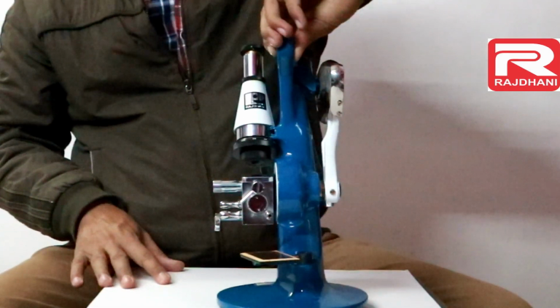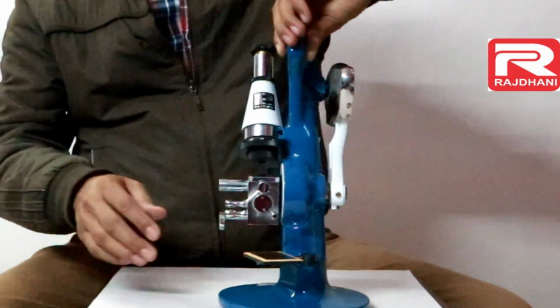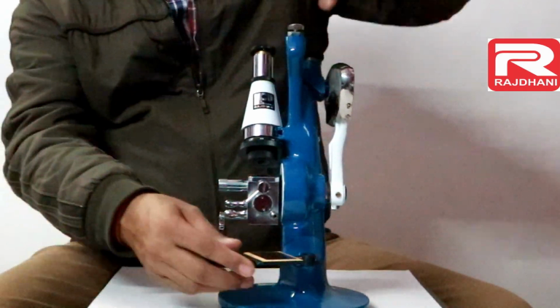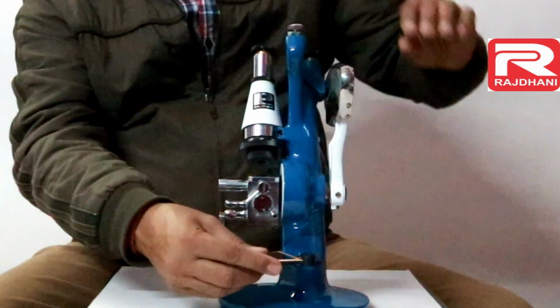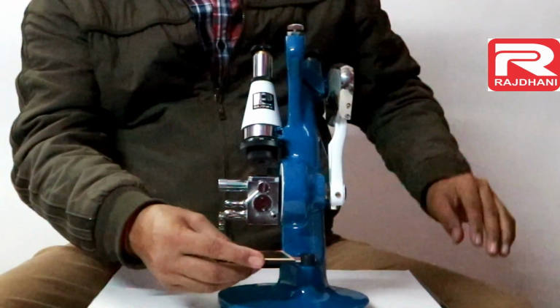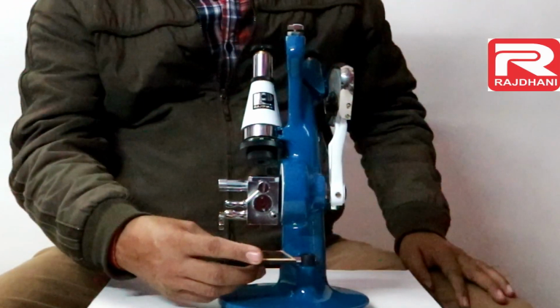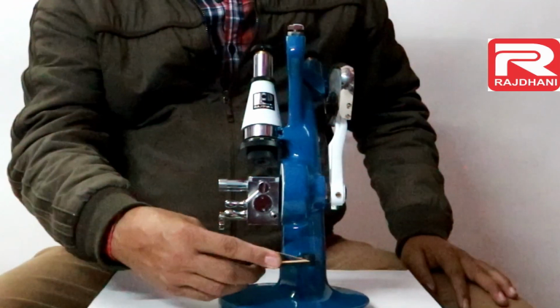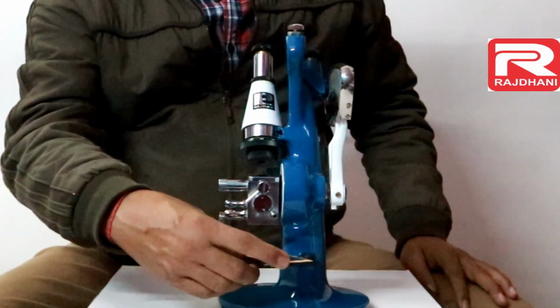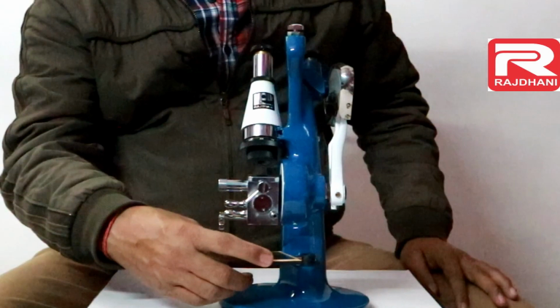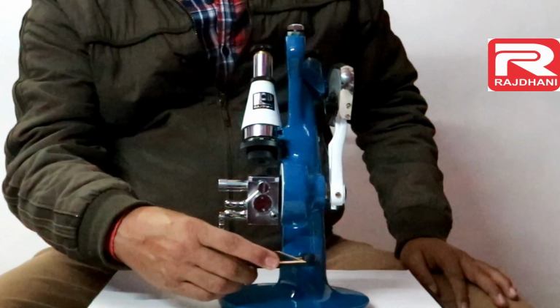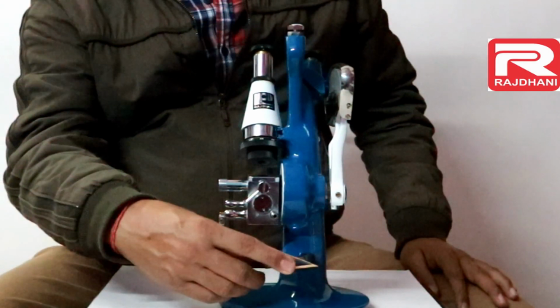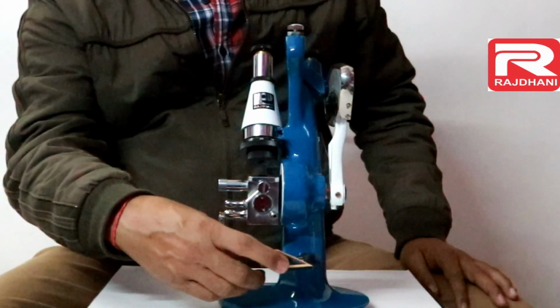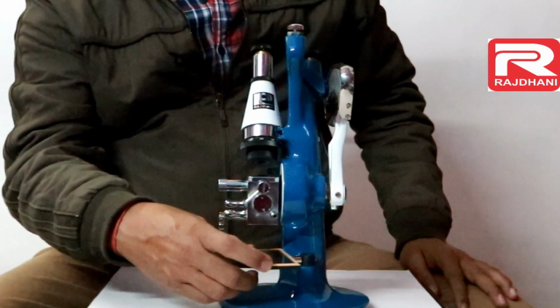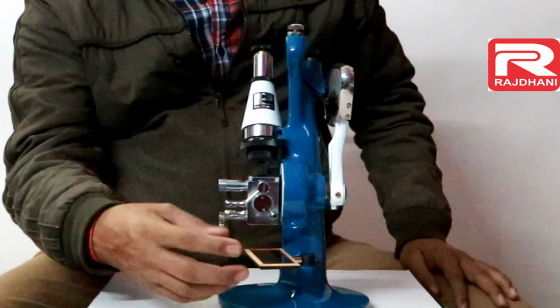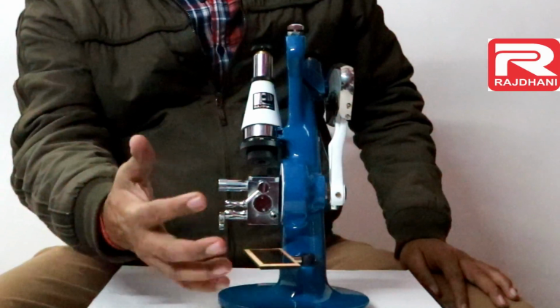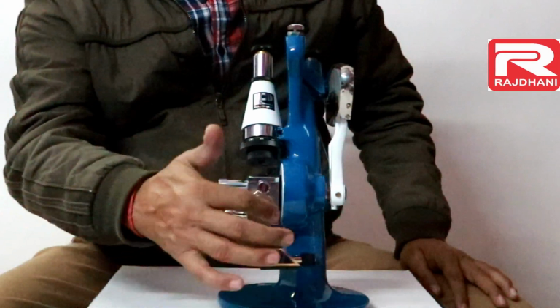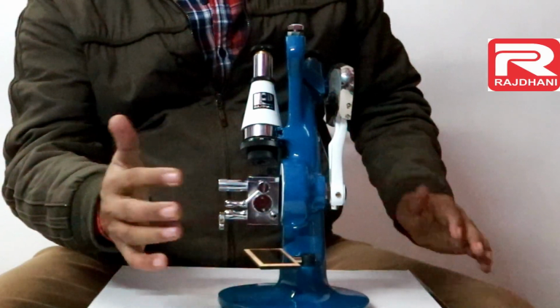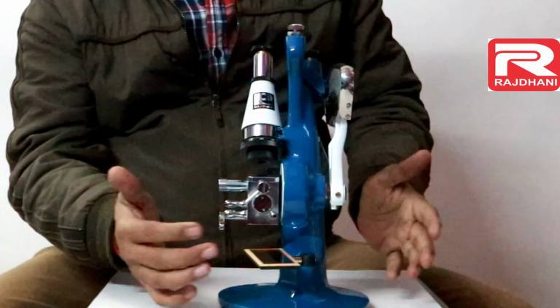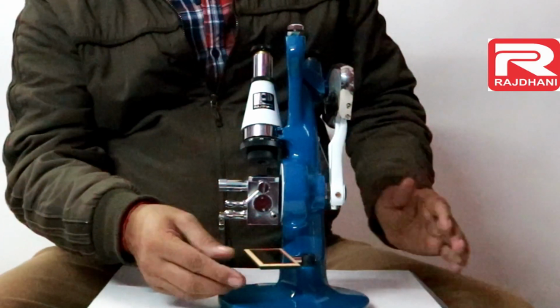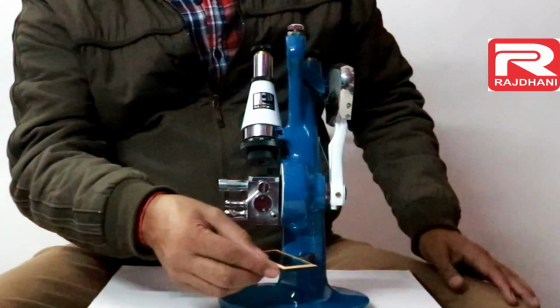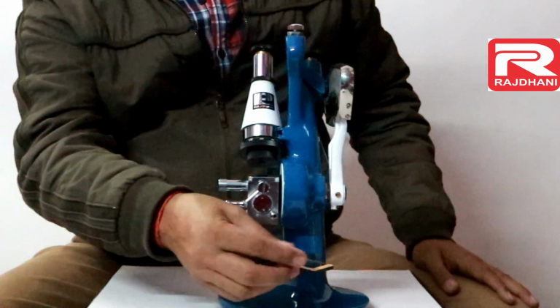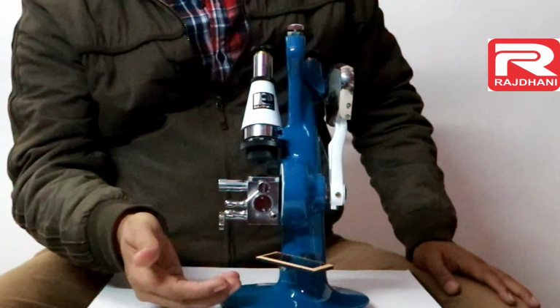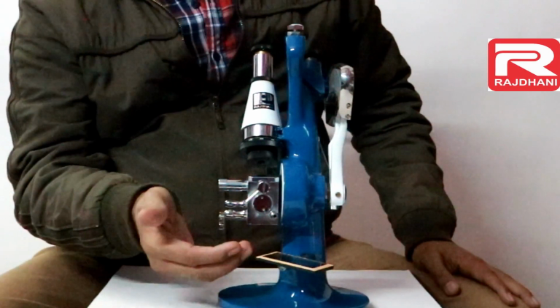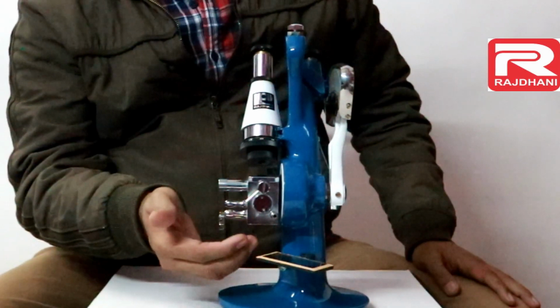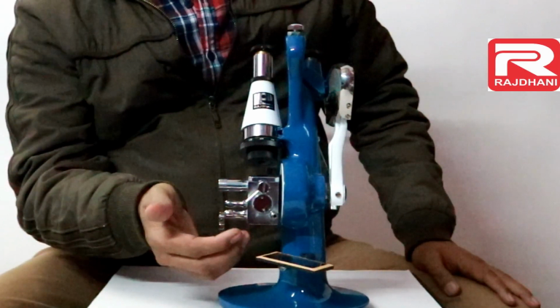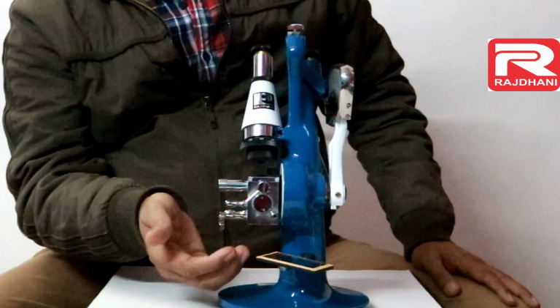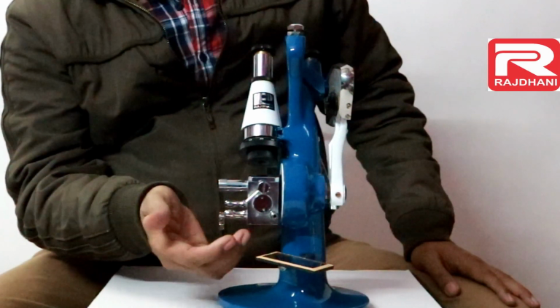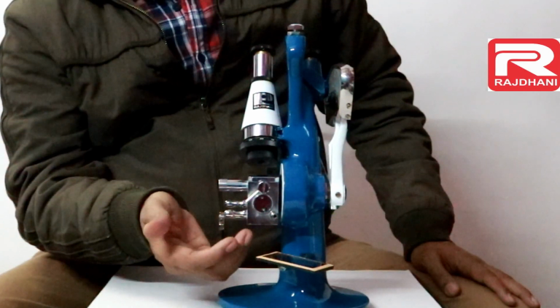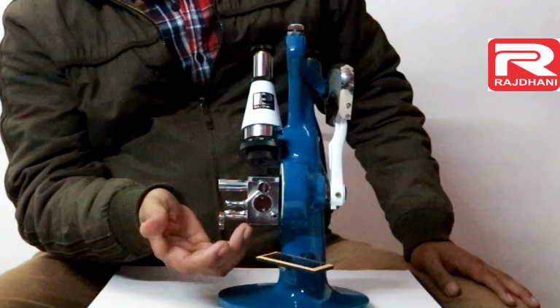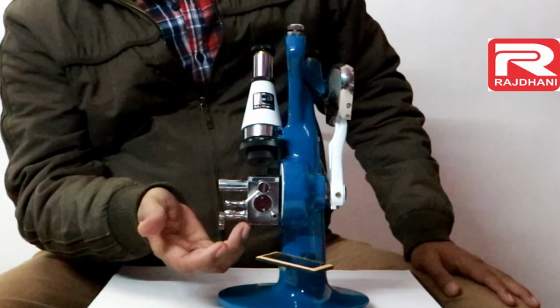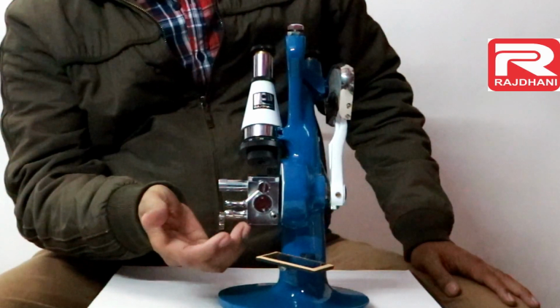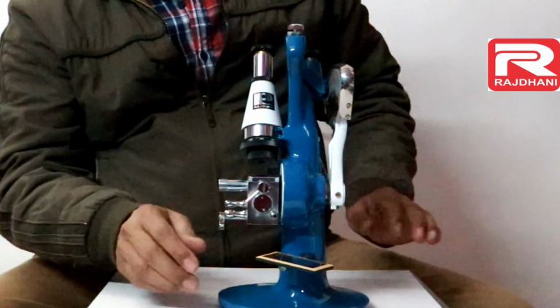This is the reflector. It is used to collect the ambient light and direct it inside the prism box.